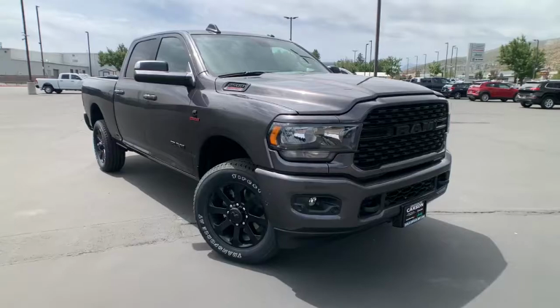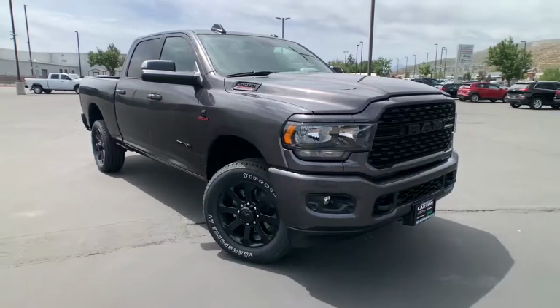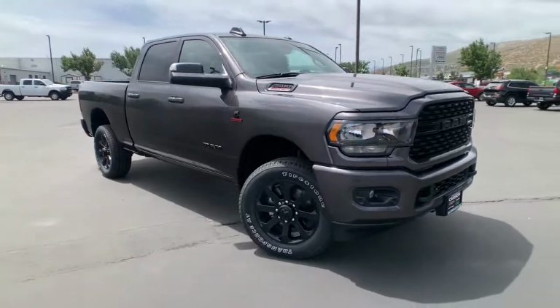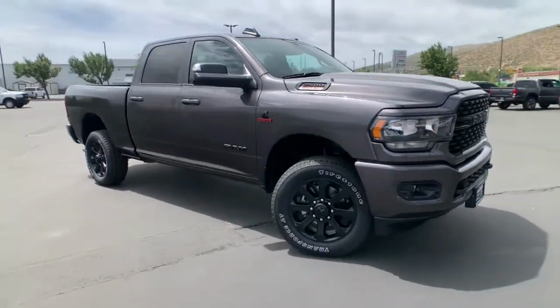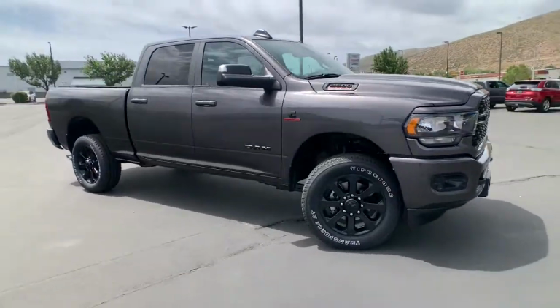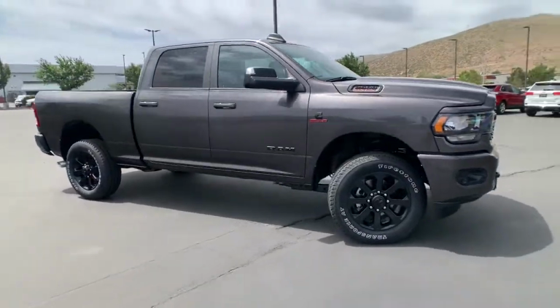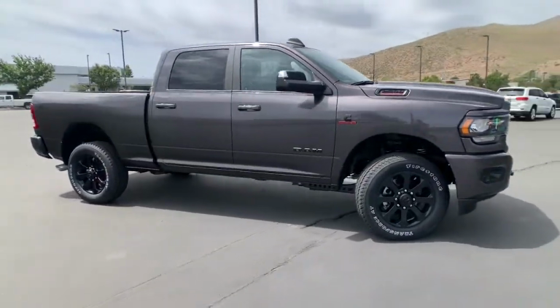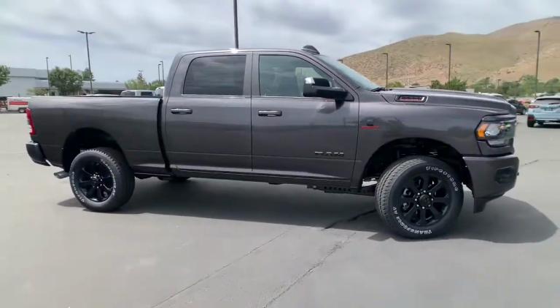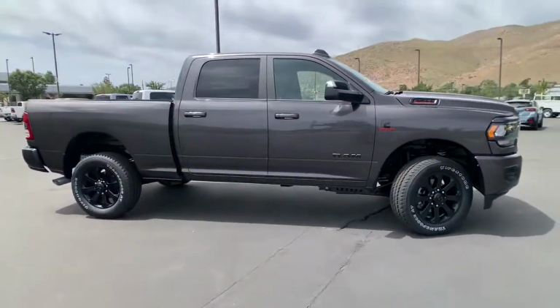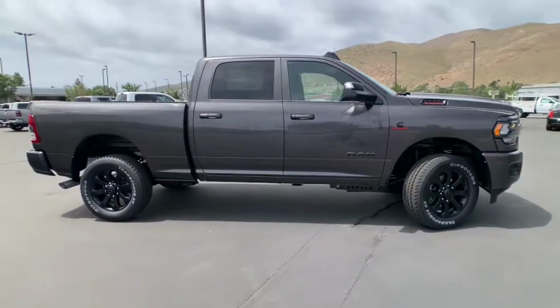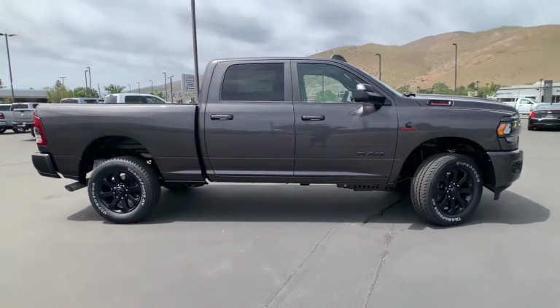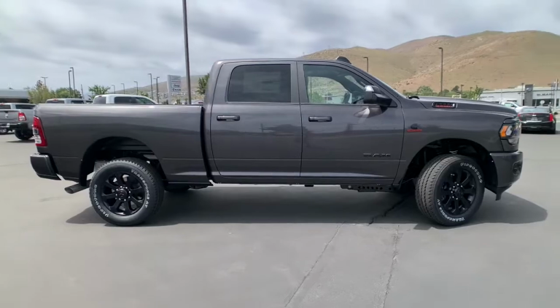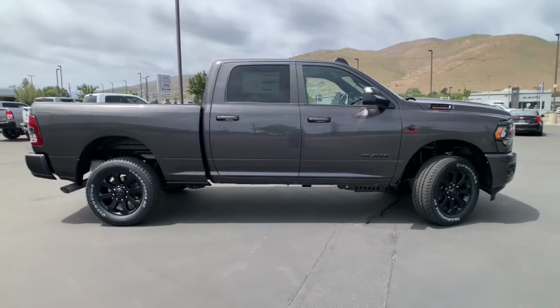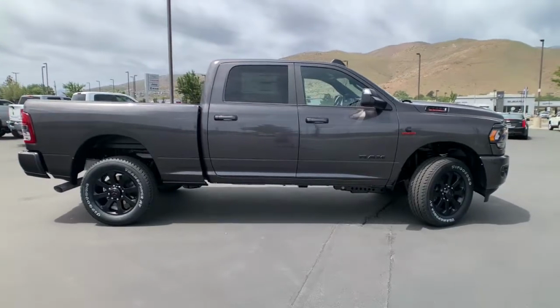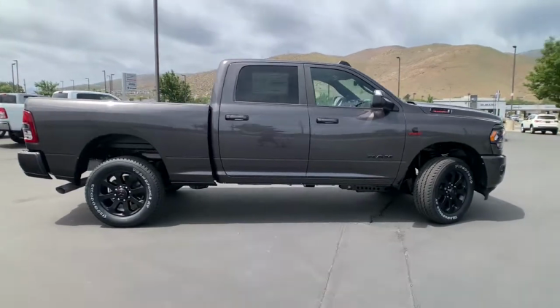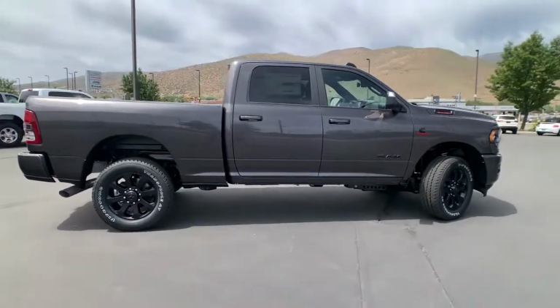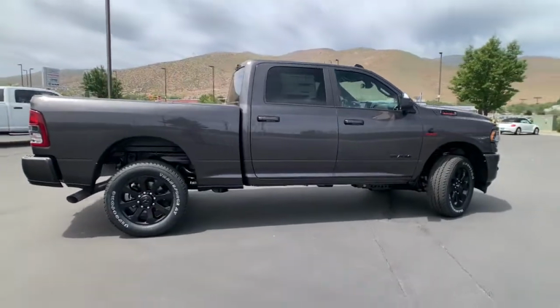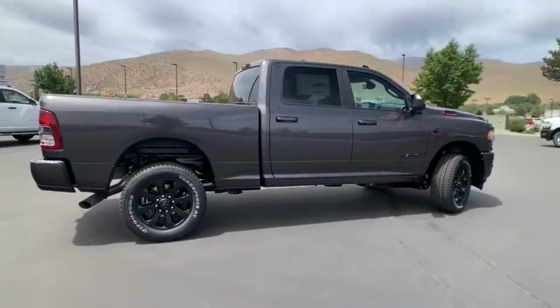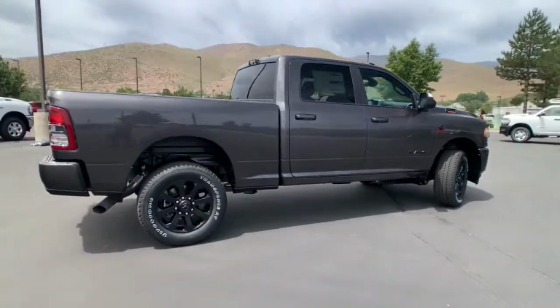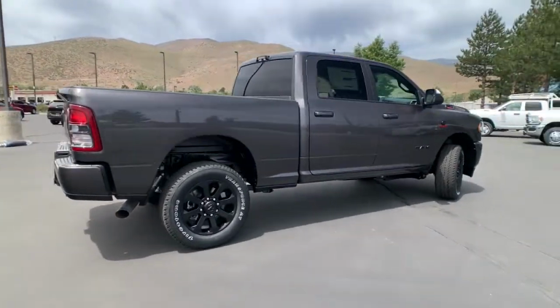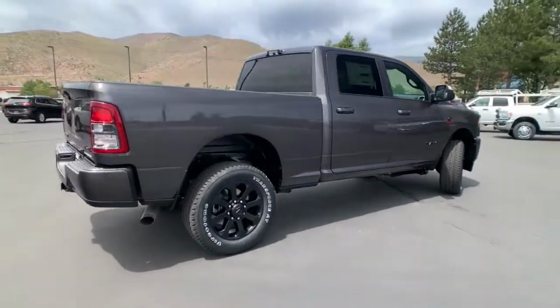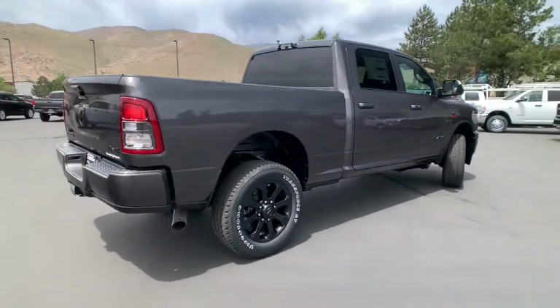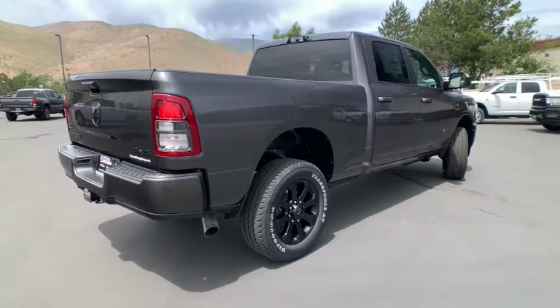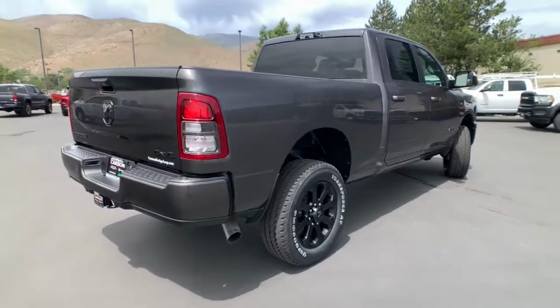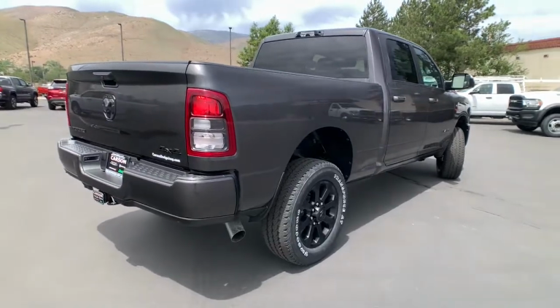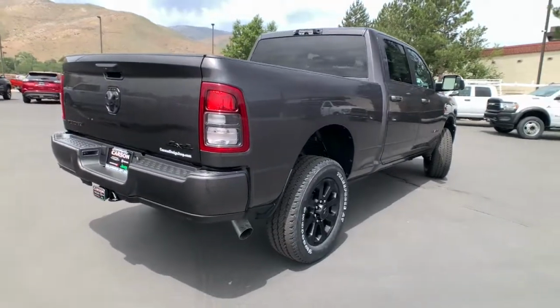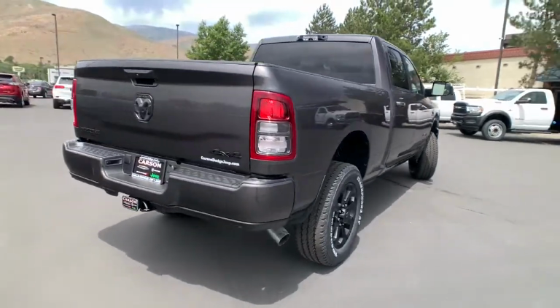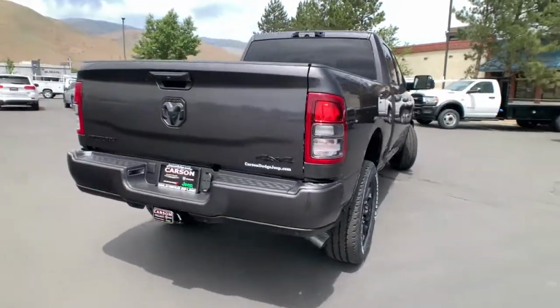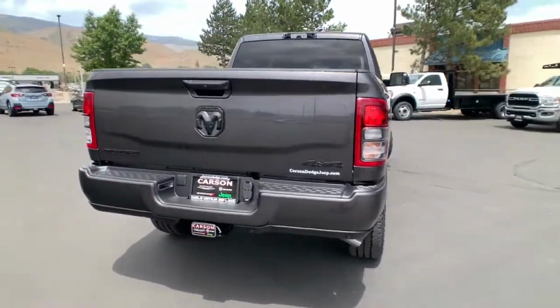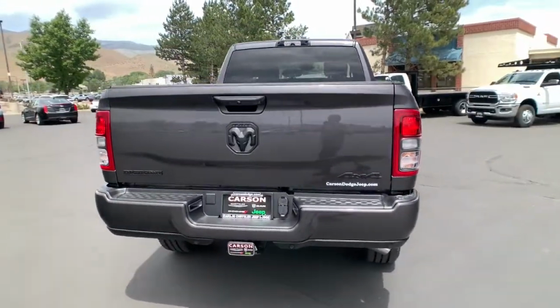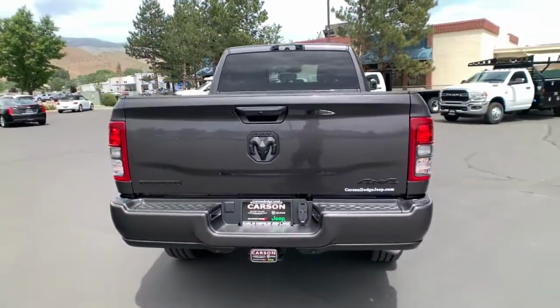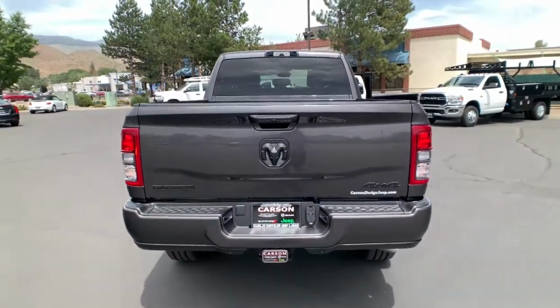You just found the 2022 Ram 2500. The Ram 2500 has what it takes to get the big jobs done right. It's infused with heavy-duty capability, connected, convenient, comfortable, and built to last.